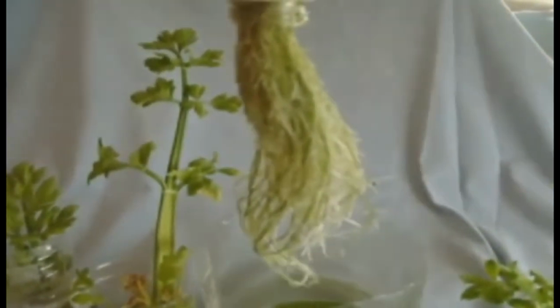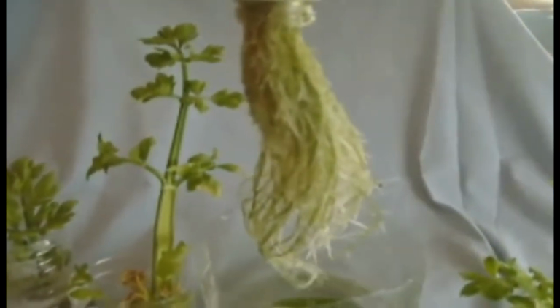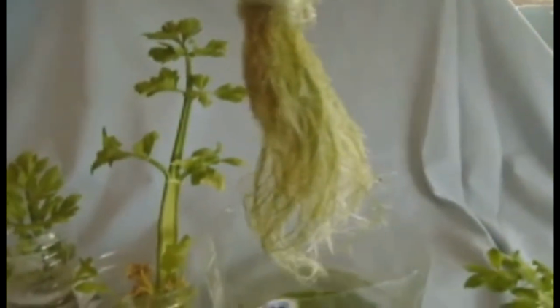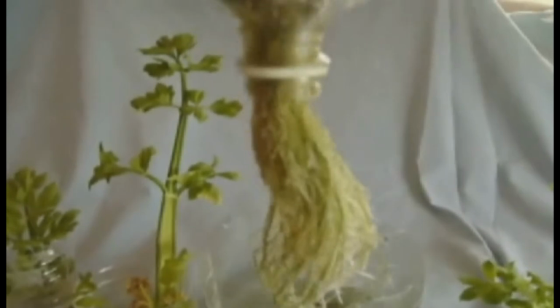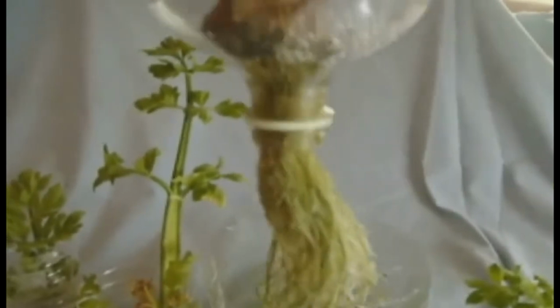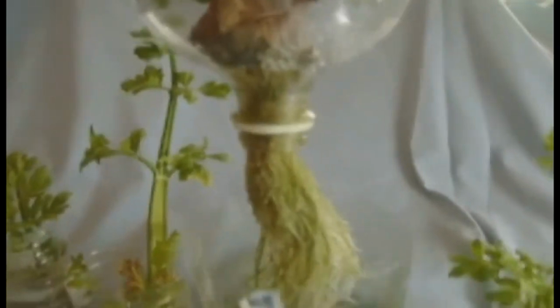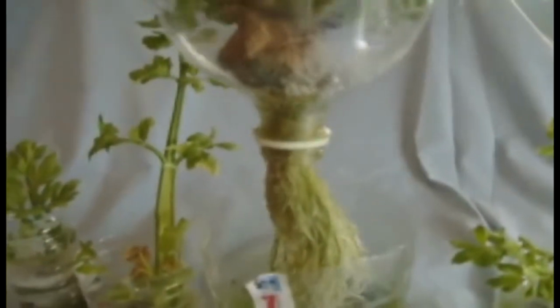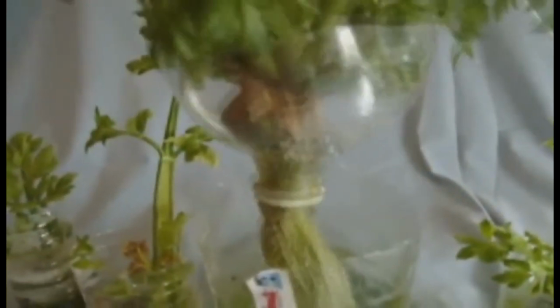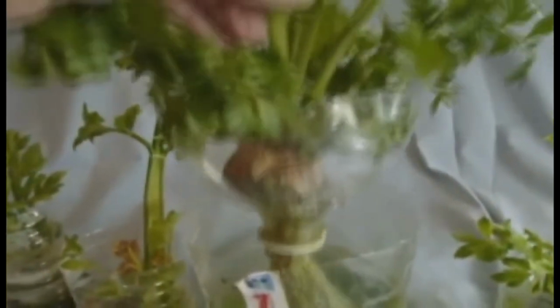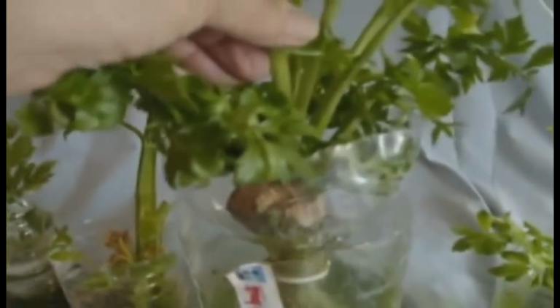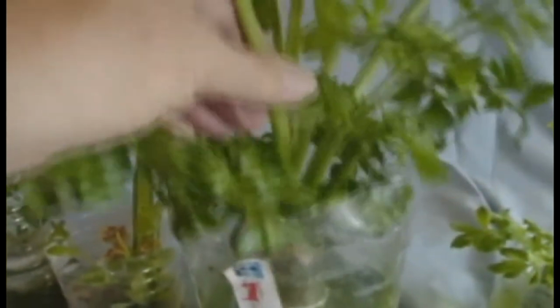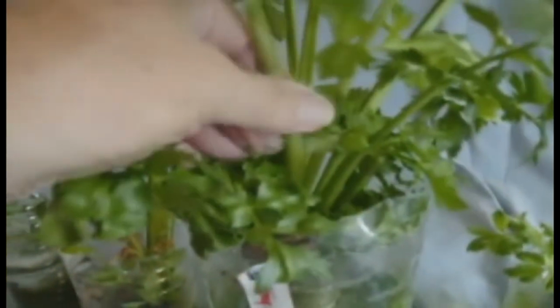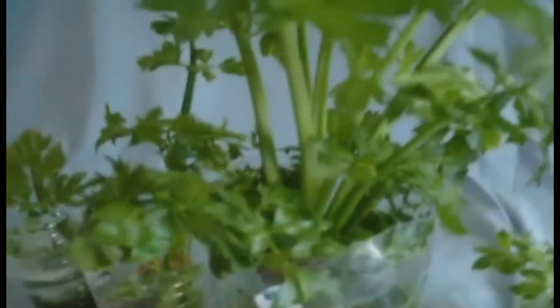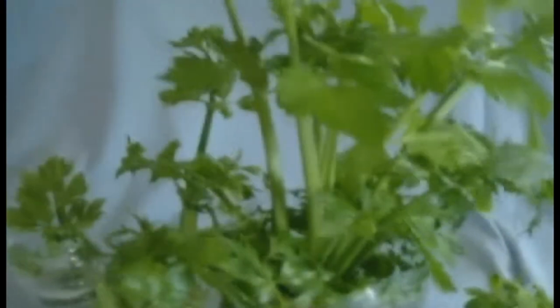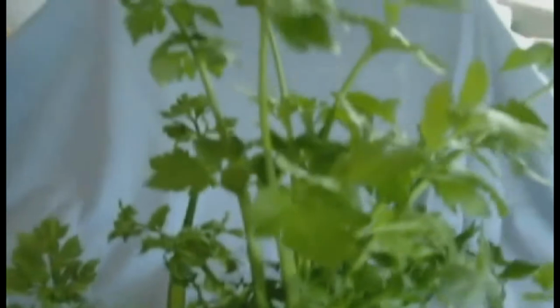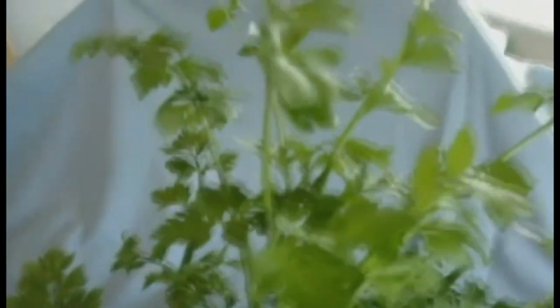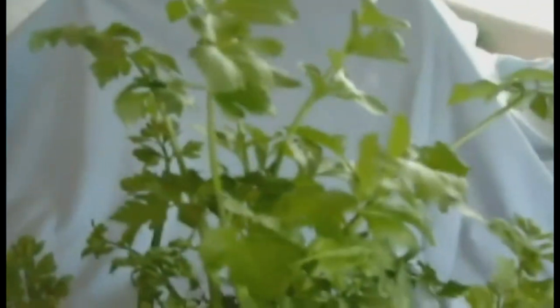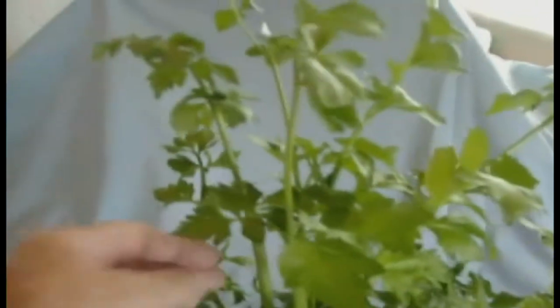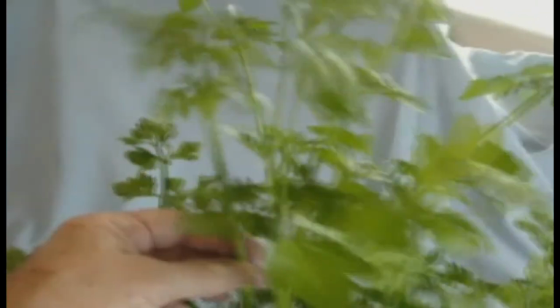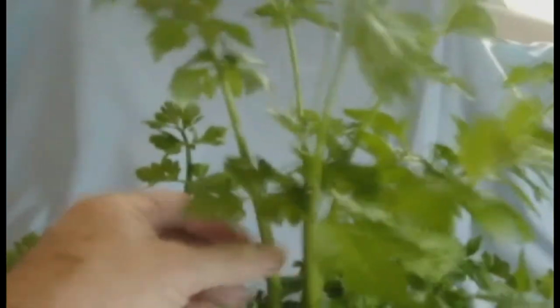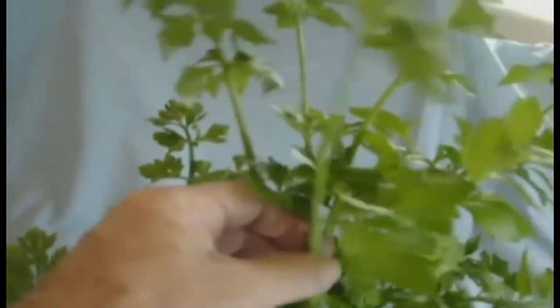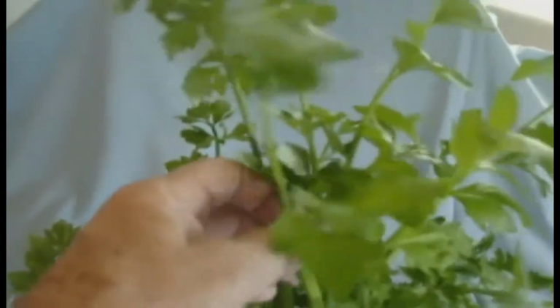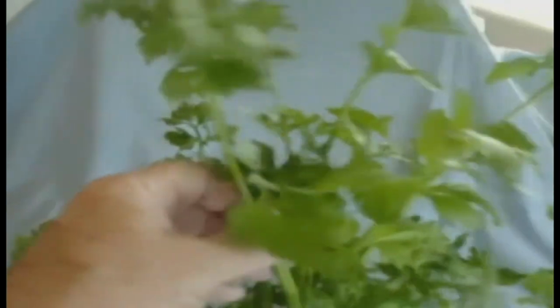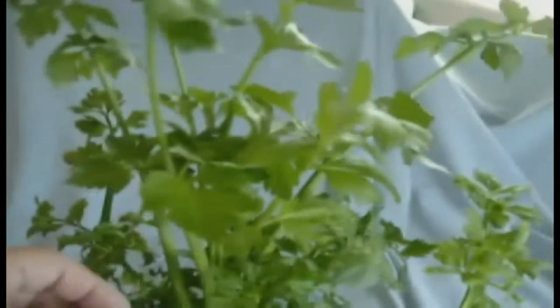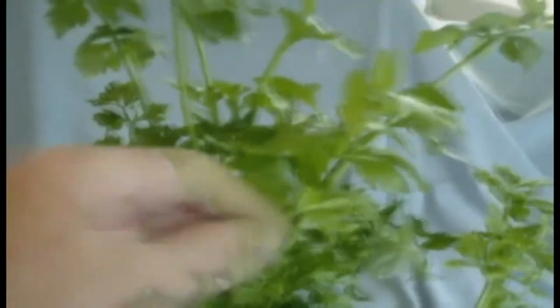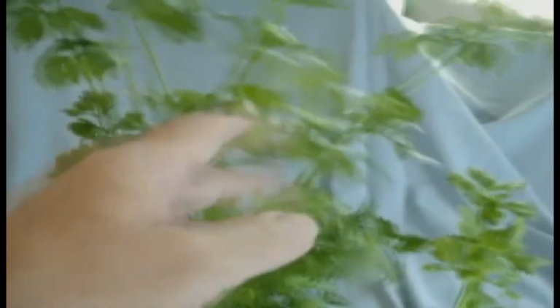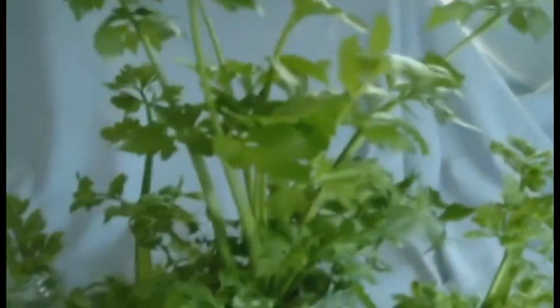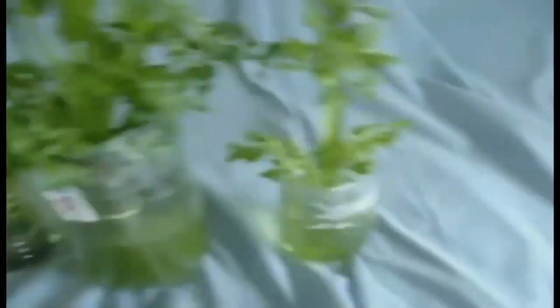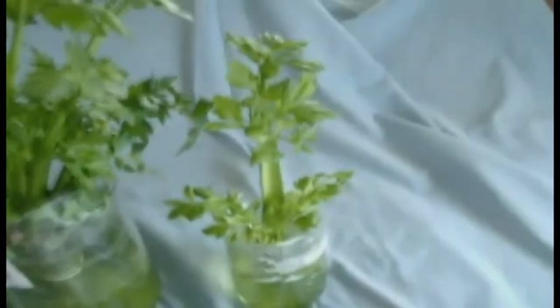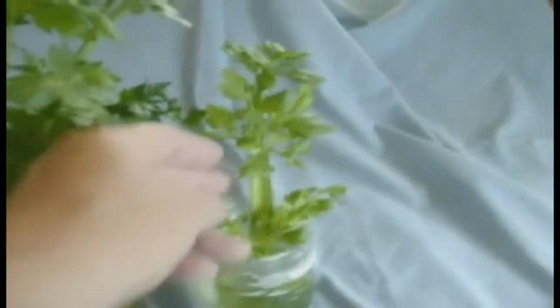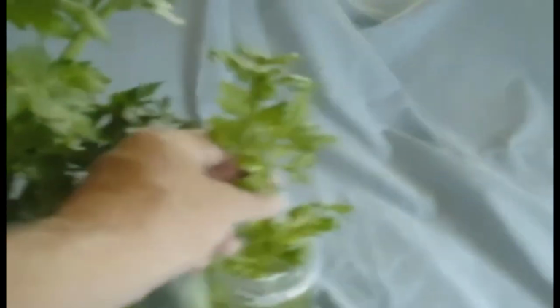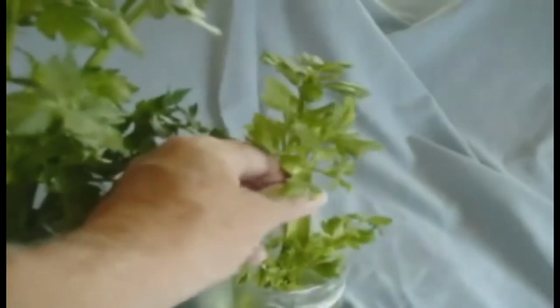Here are a few tips to assist your success in regrowing celery. First, locate the largest organic celery stalk that you can find in the store. When you start with organic, you do not have to wonder whether you're regrowing GMOs or not.